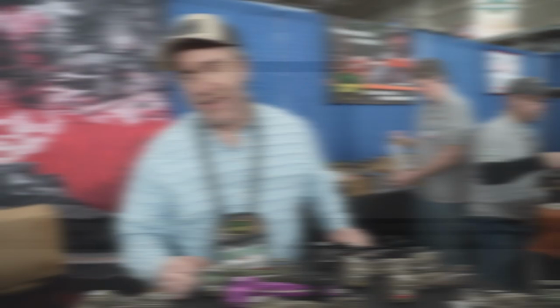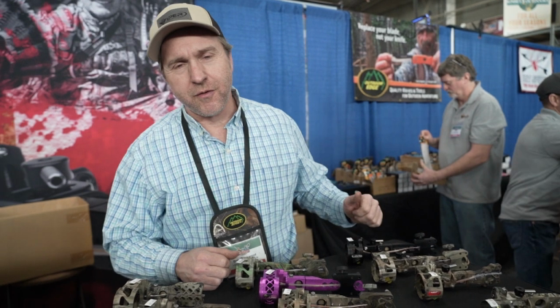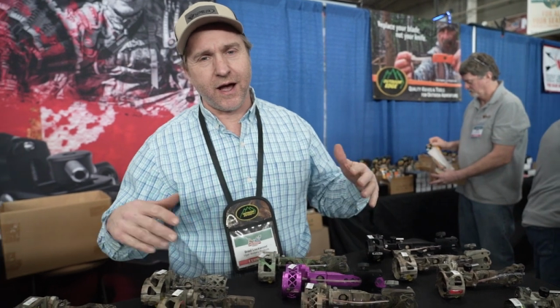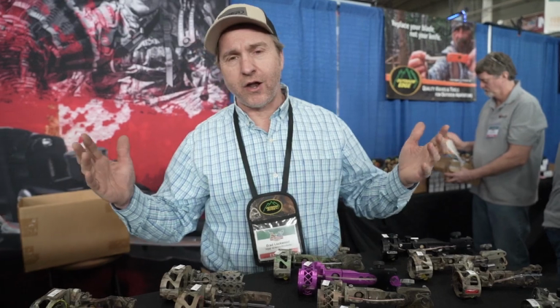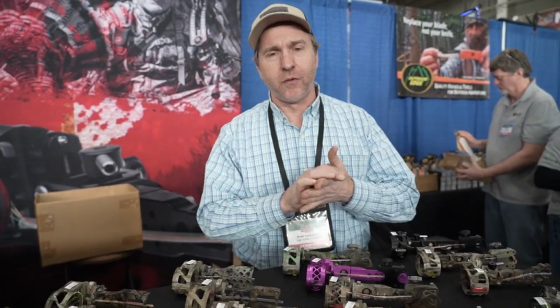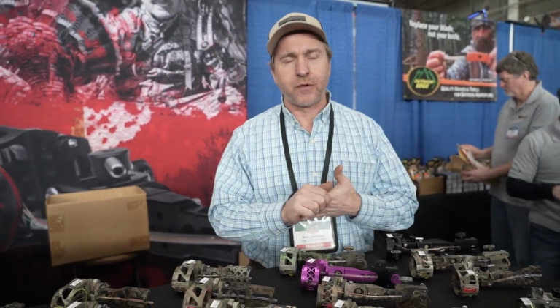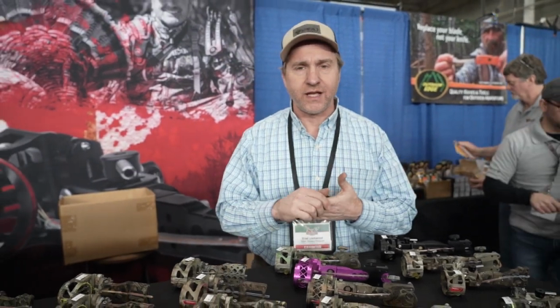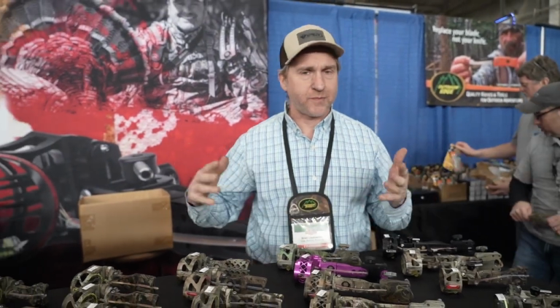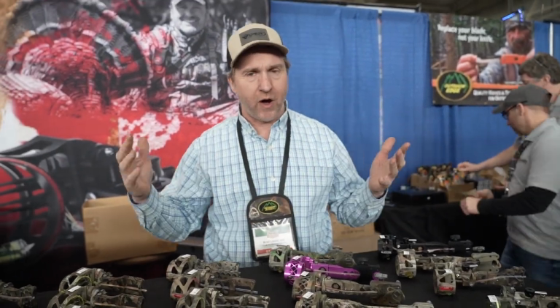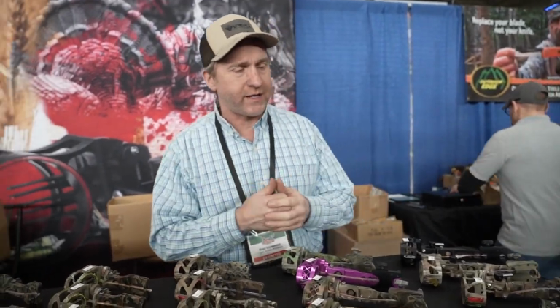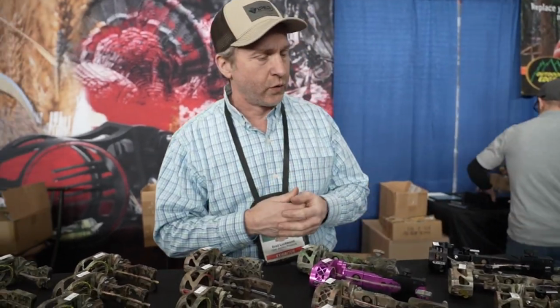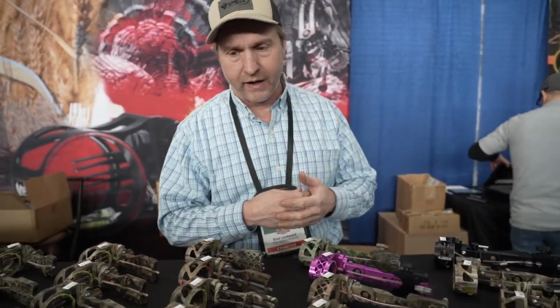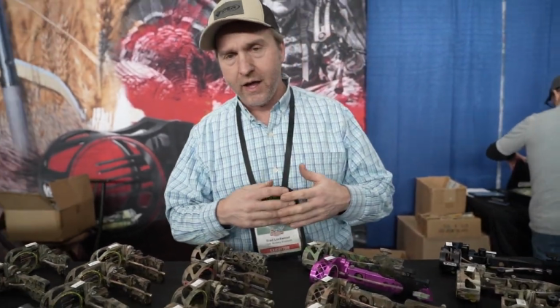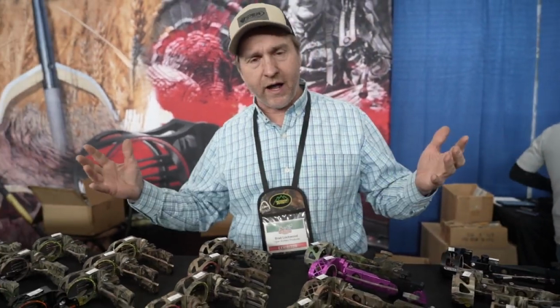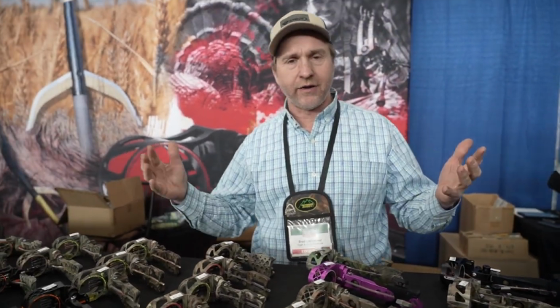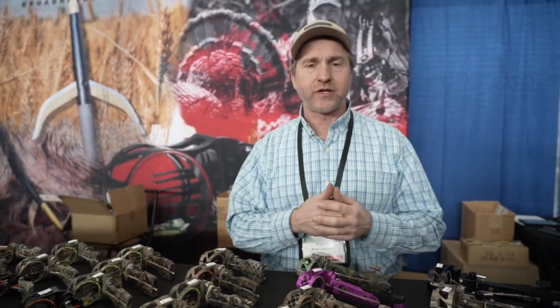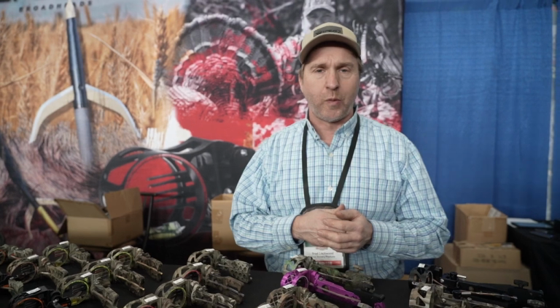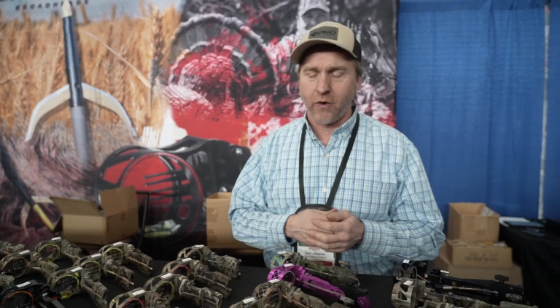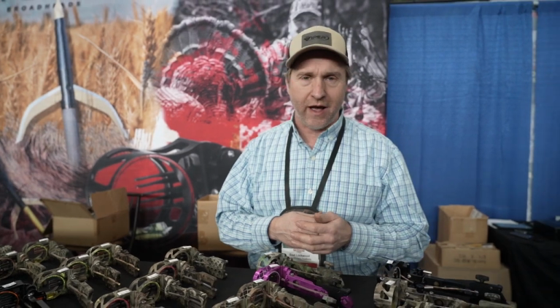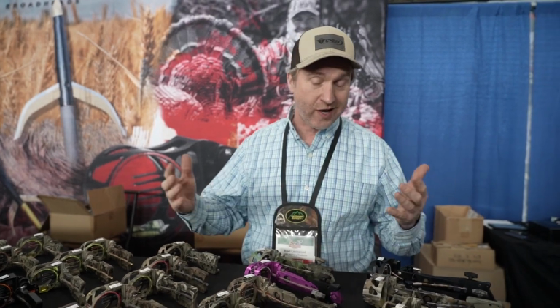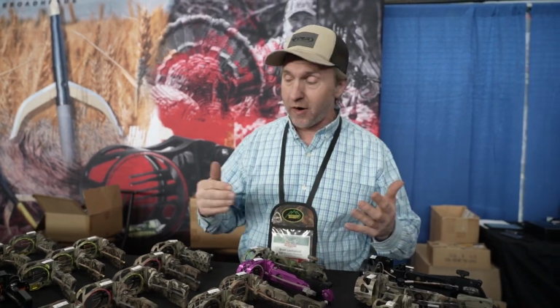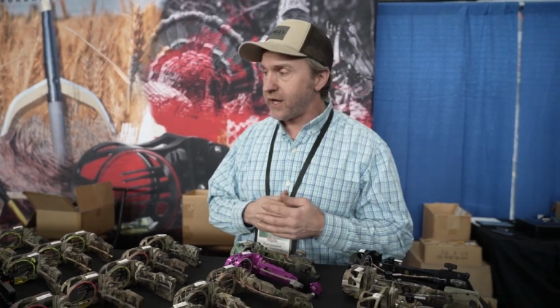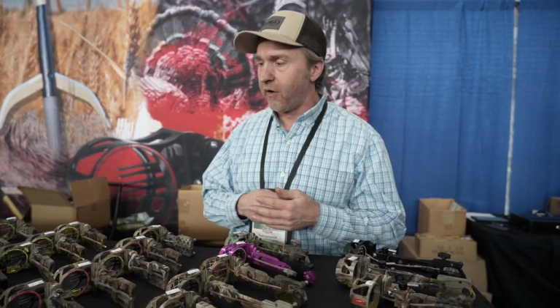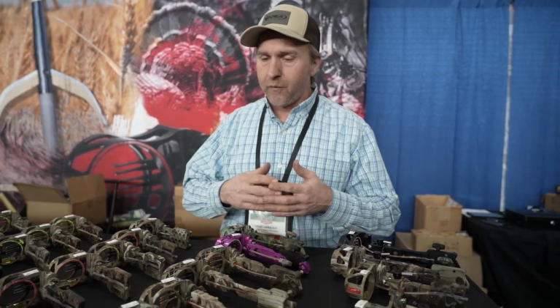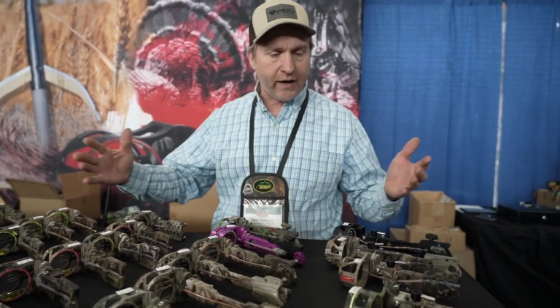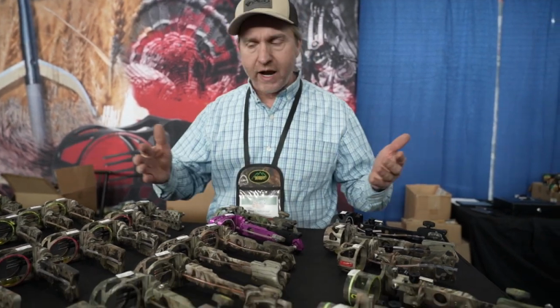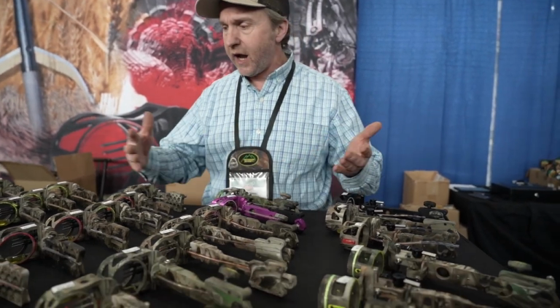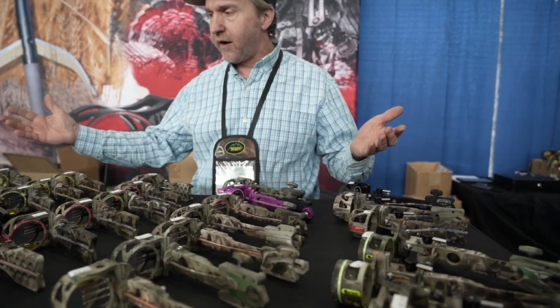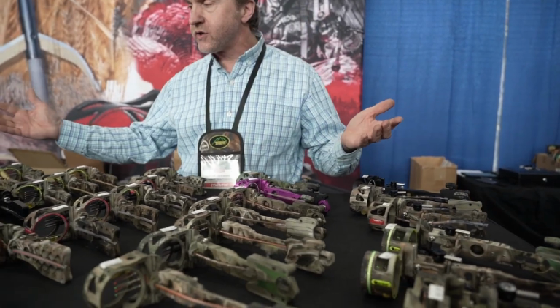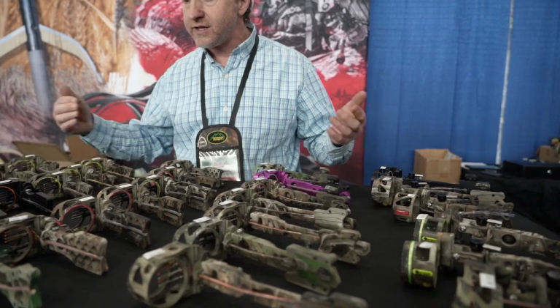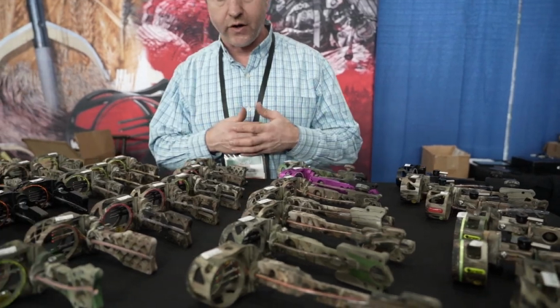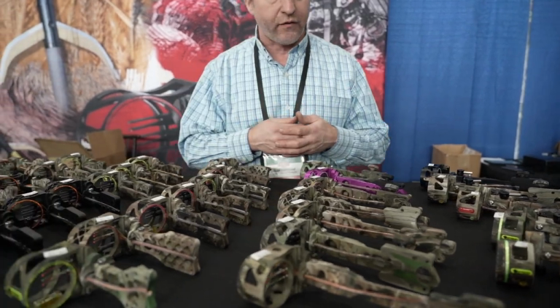Hey everybody, I'm Brad Lockwood here with Viper Sights, Spectre Broadheads and Coolabuck and we're down here at the Harrisburg Sports Show right now — the Harrisburg NRA show — and we've got a great line of archery sights here for you to pick from.